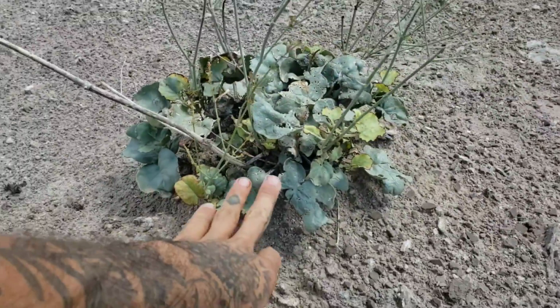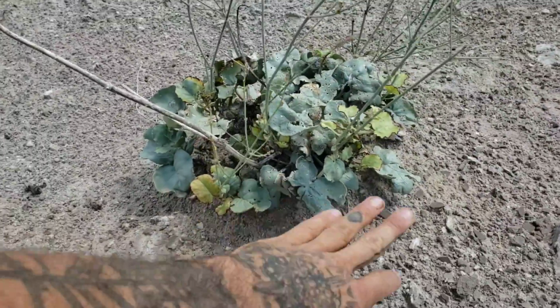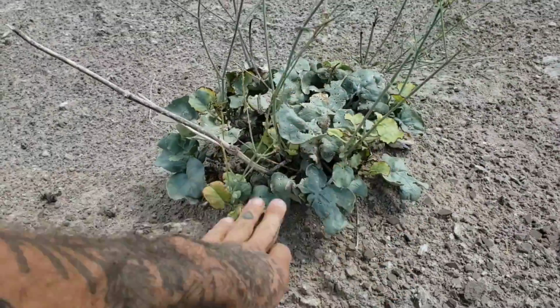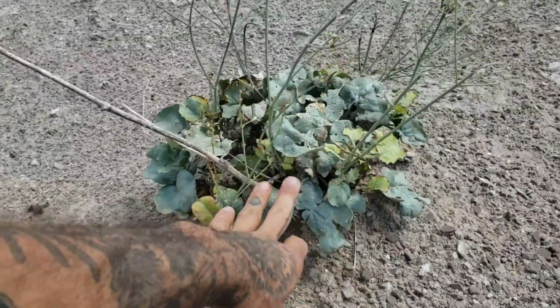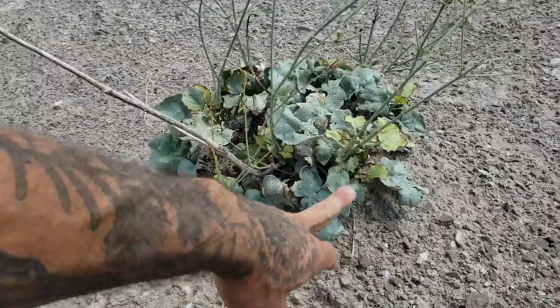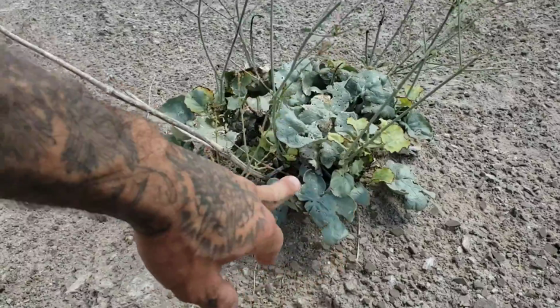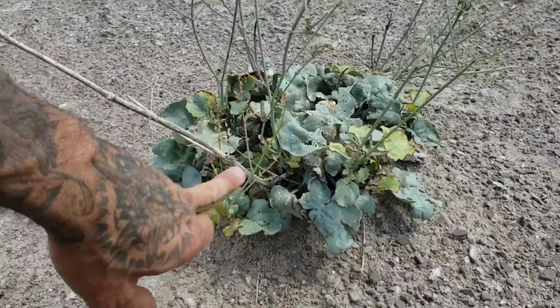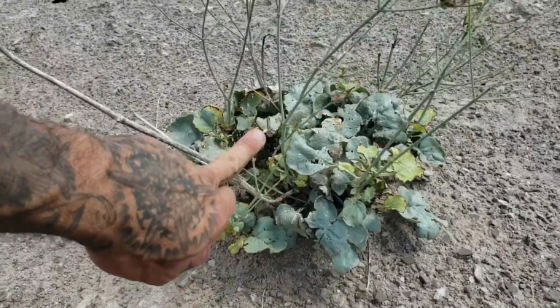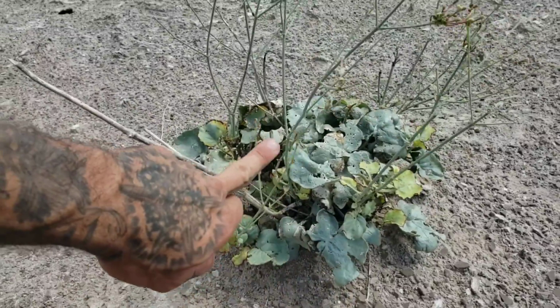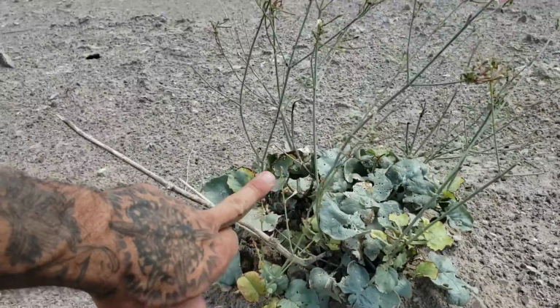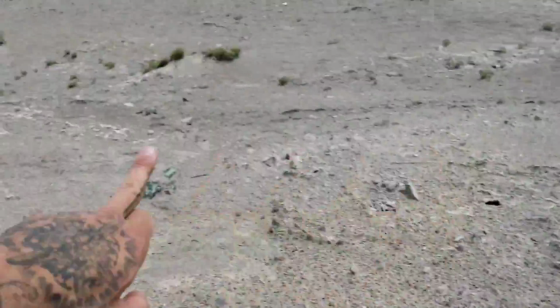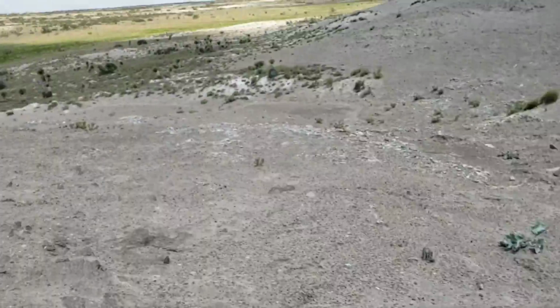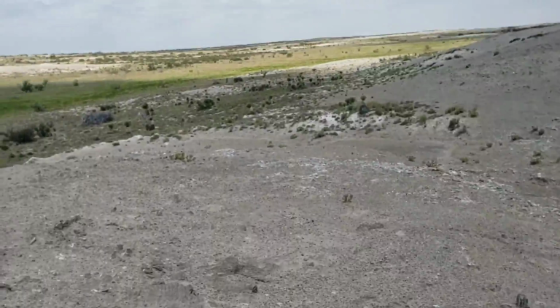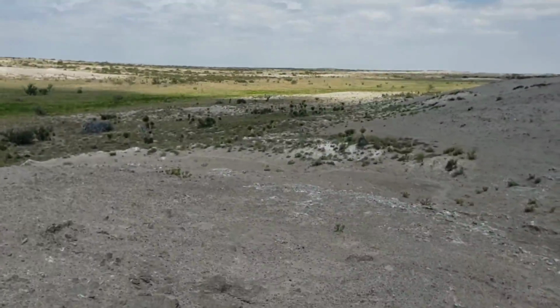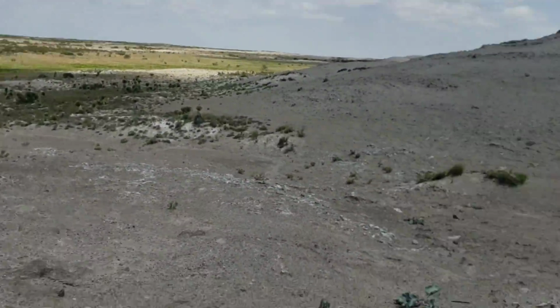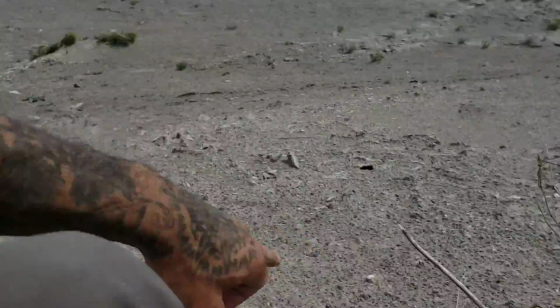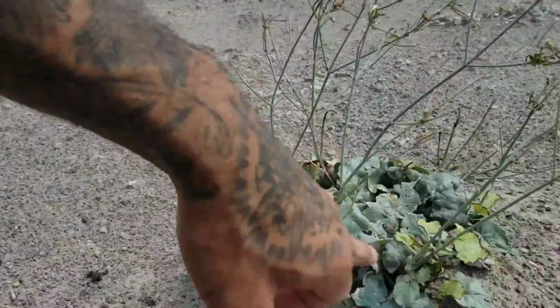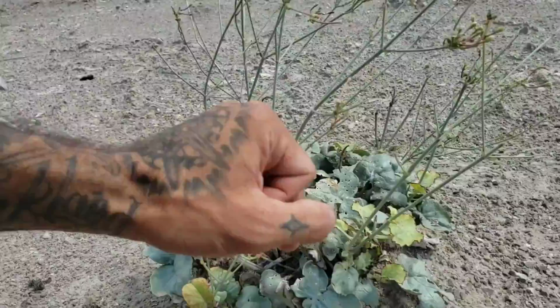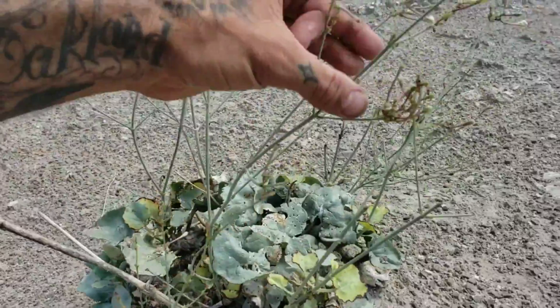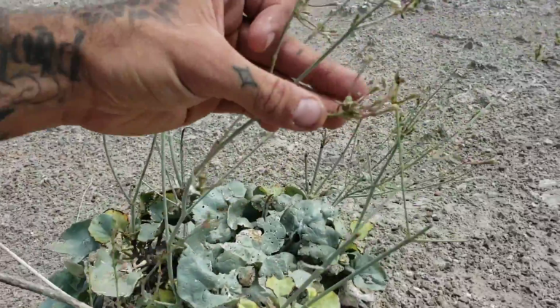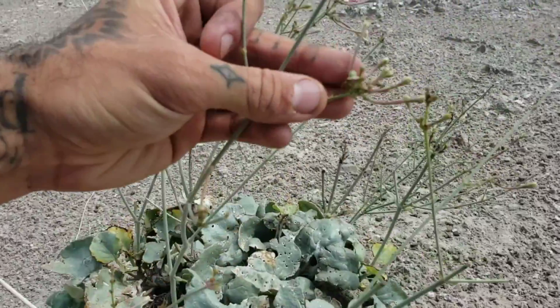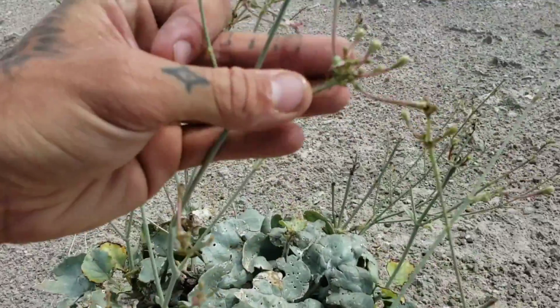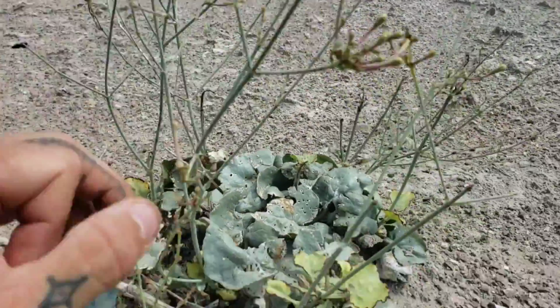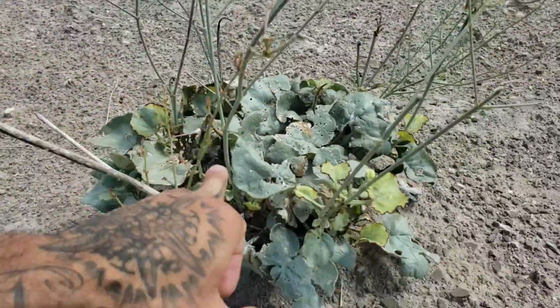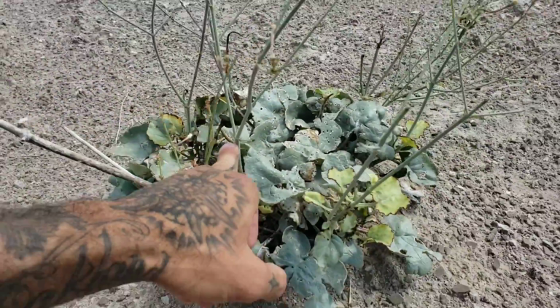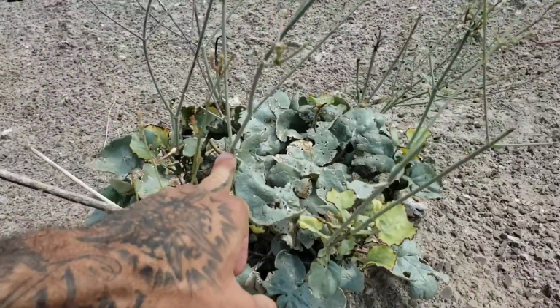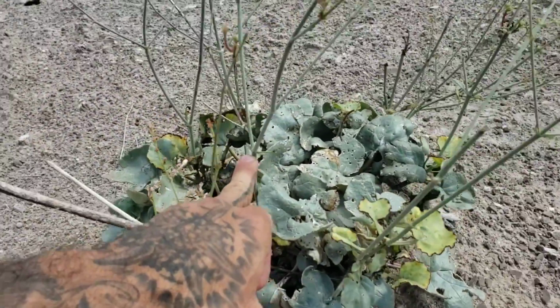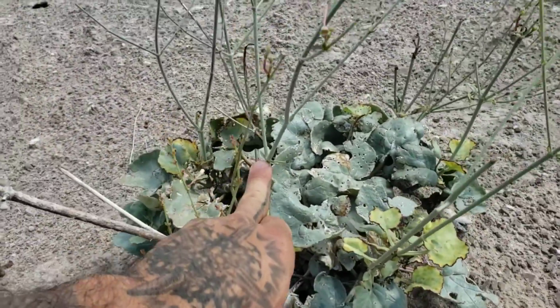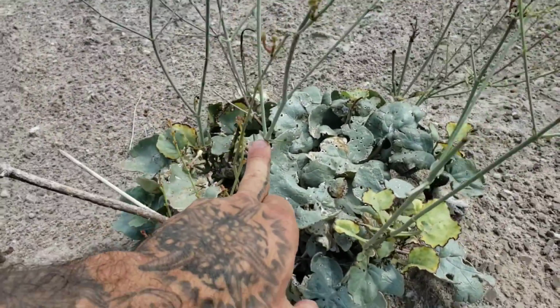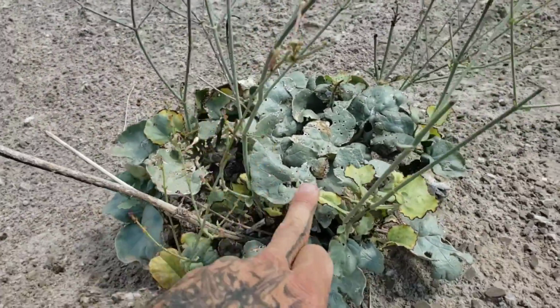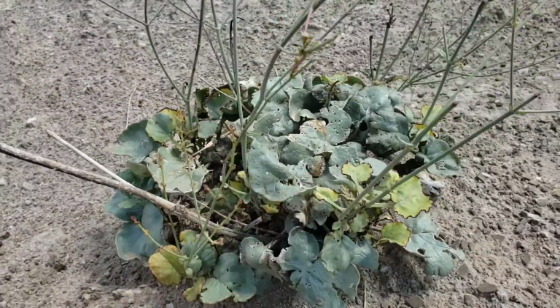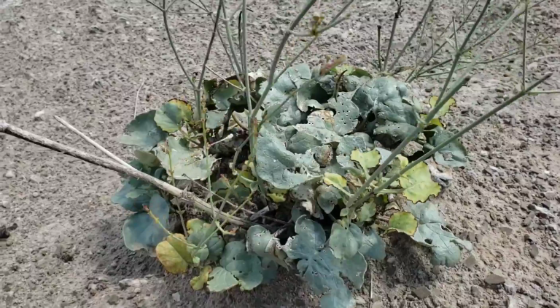Look at that form. You got nice basal rosette leaves, some mild cauline leaves at least on the ones back over there. And then, of course, these flowers. The leaves are opposite when they come out too, which is also a big giveaway for Nyctaginaceae.